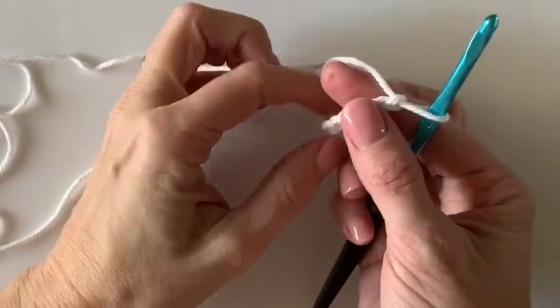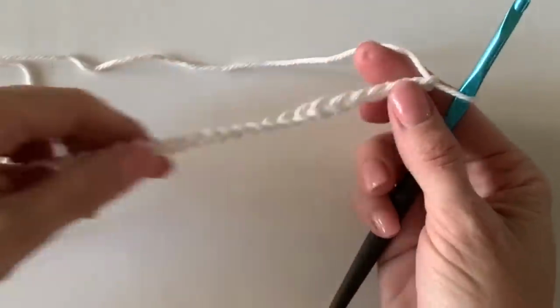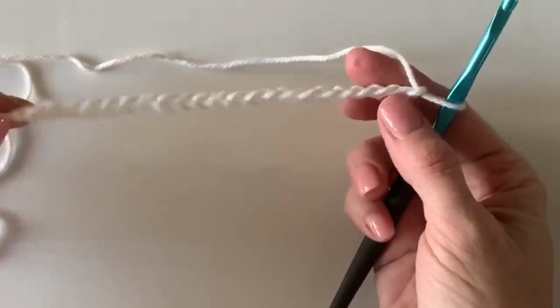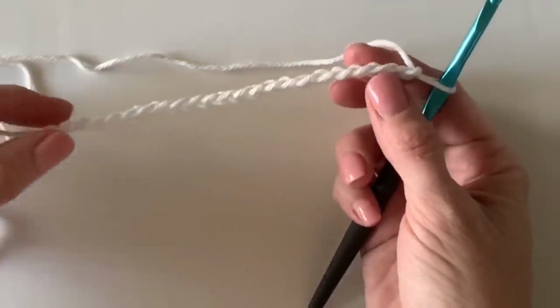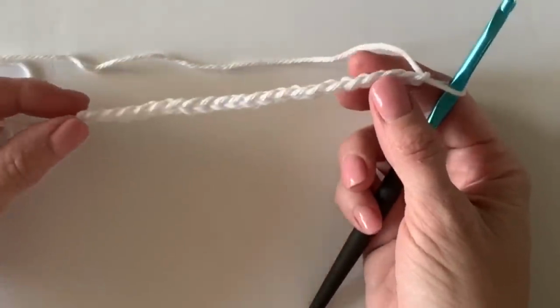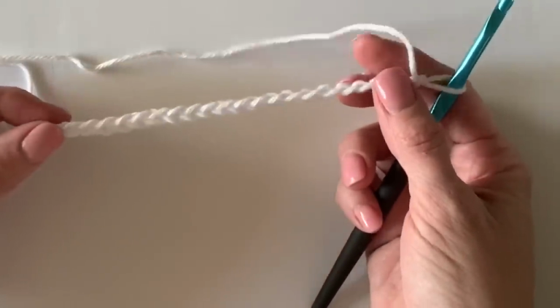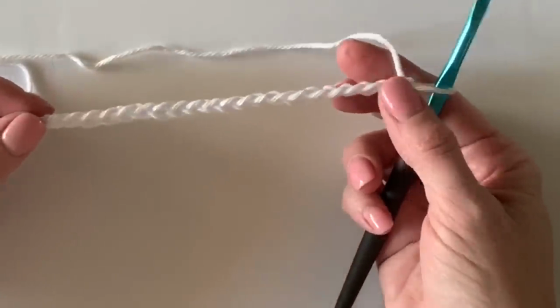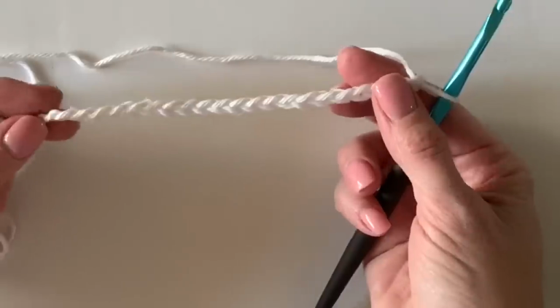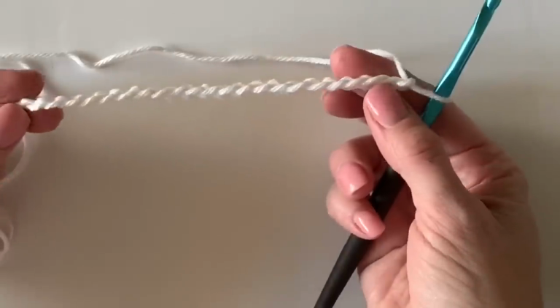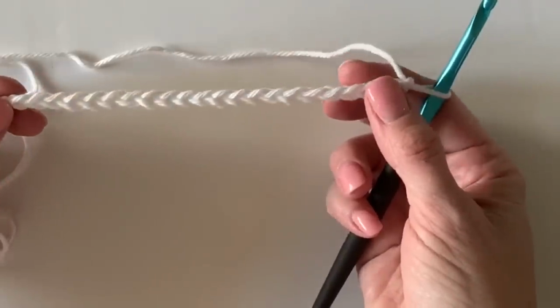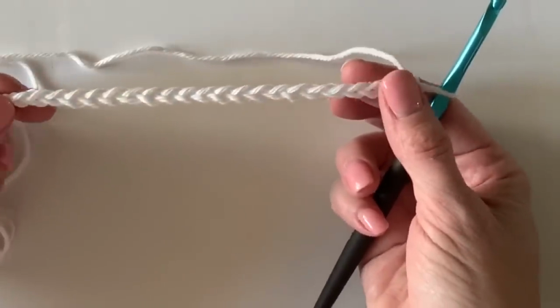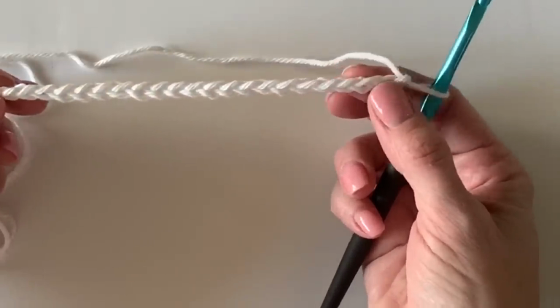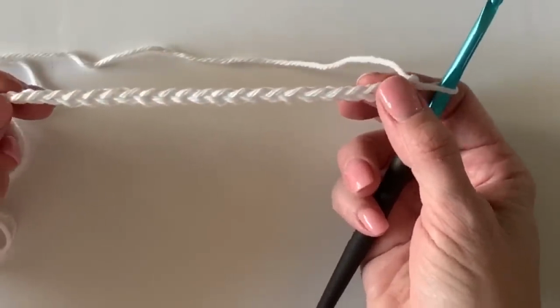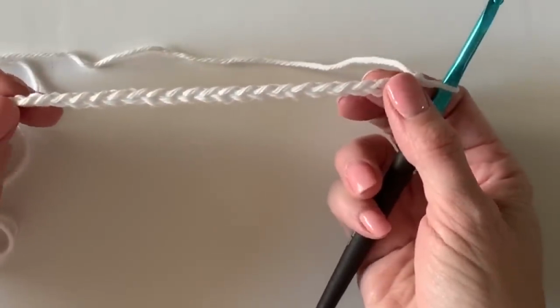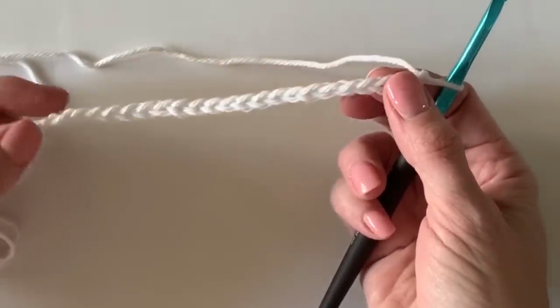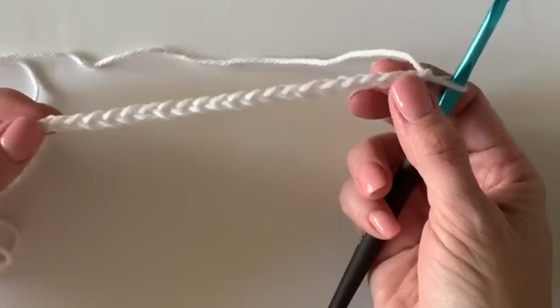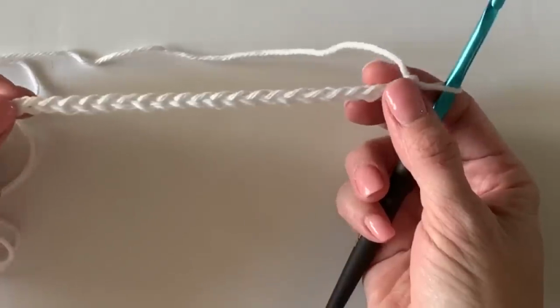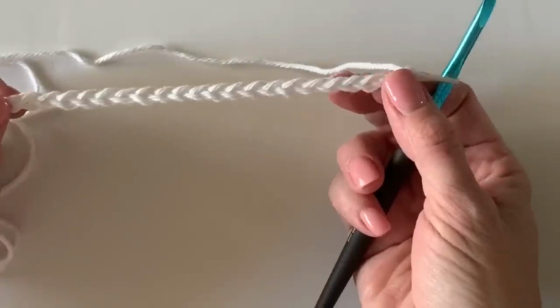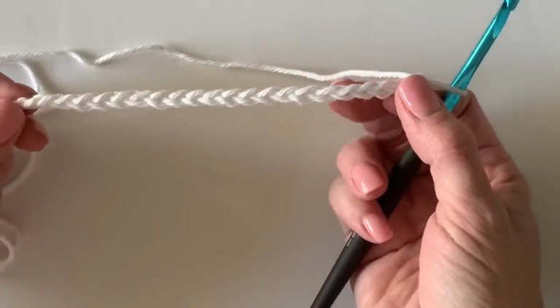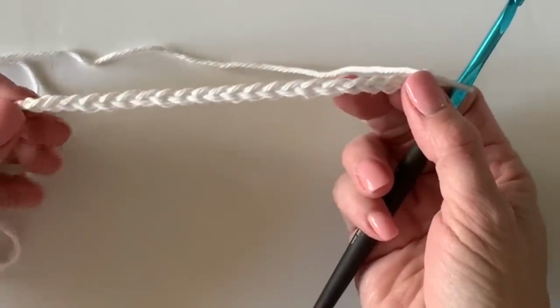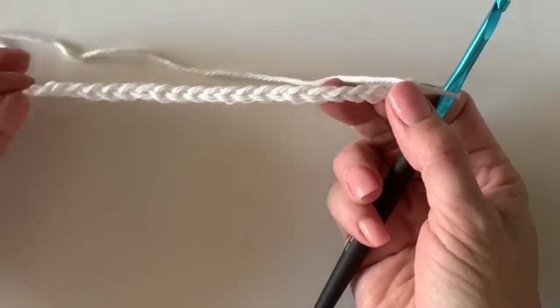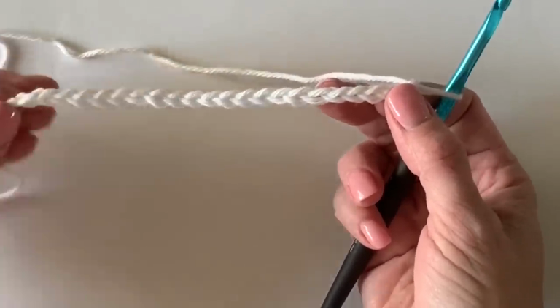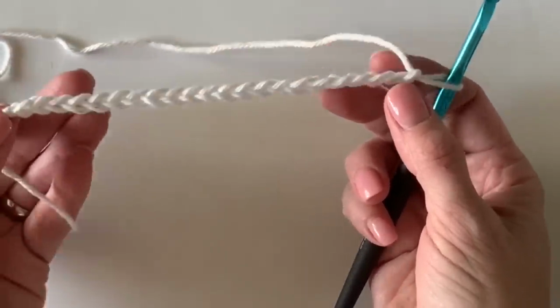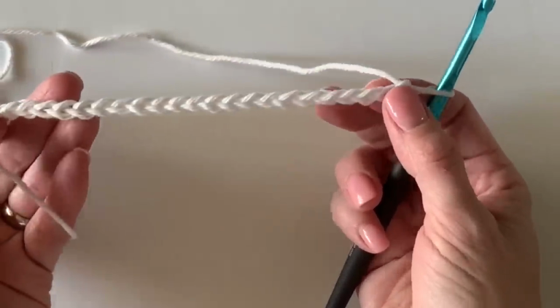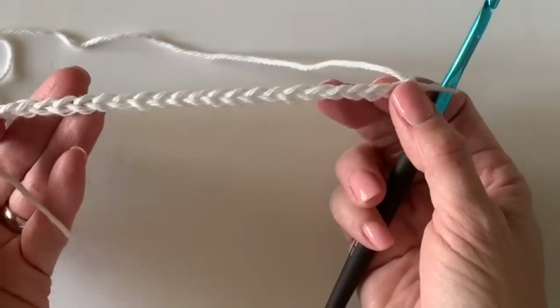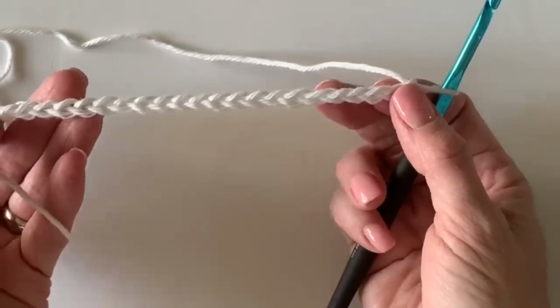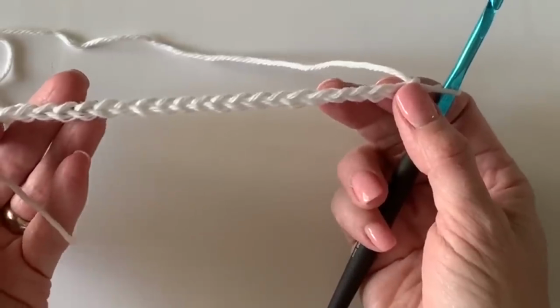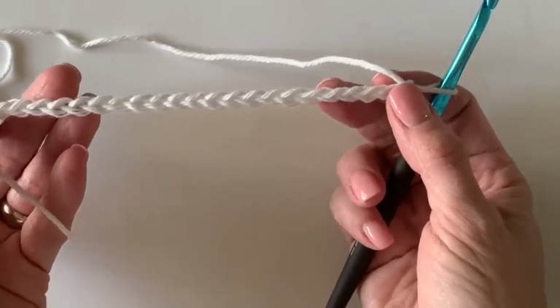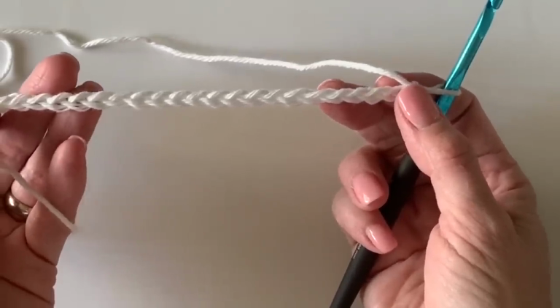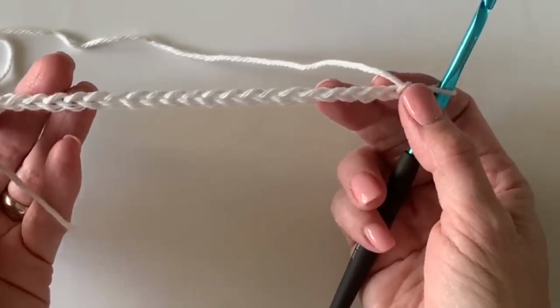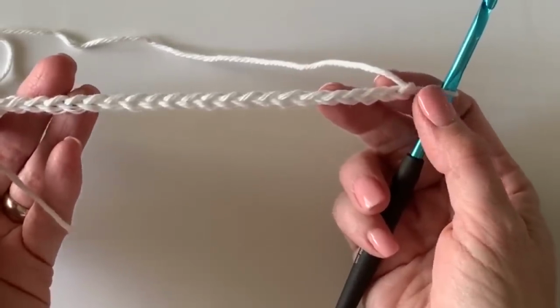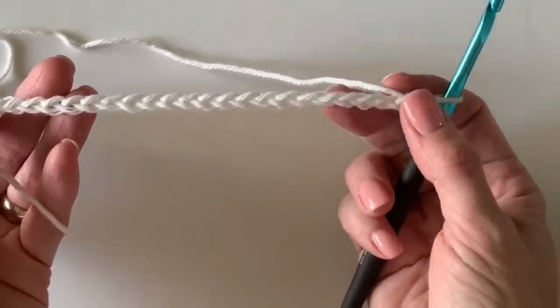Hi there, it's Tiffany from Daisy Farm Crafts and today I'm going to show you the mesh and bobble stitch blanket. We're just going to work up a swatch so that you can understand how the stitches work and how you can add in the bobble.